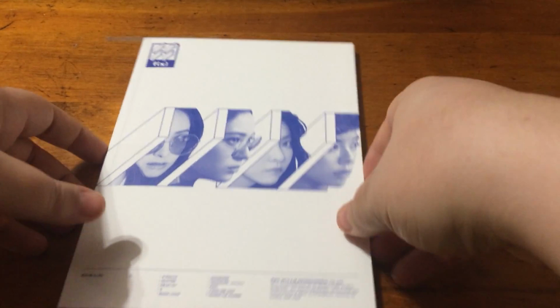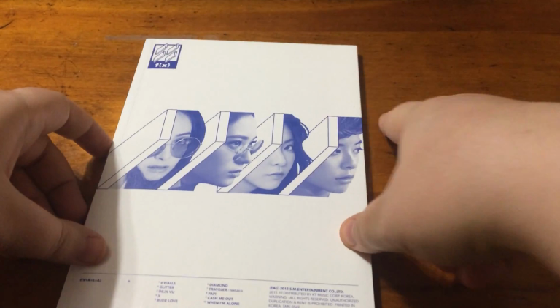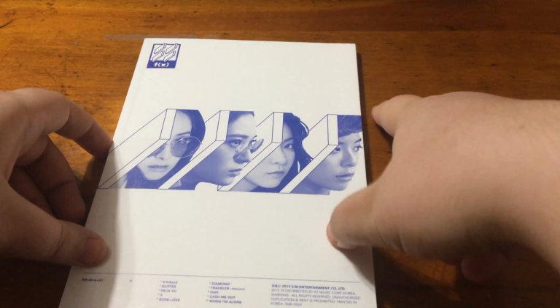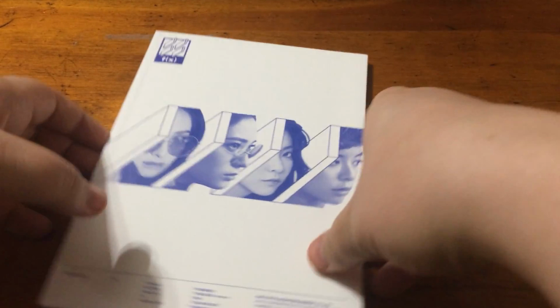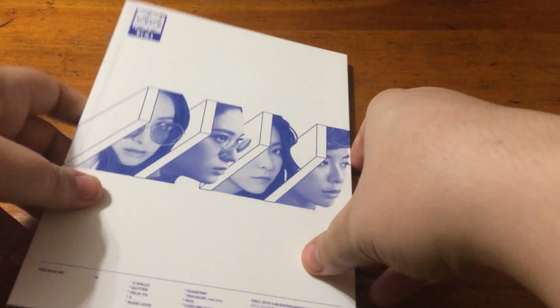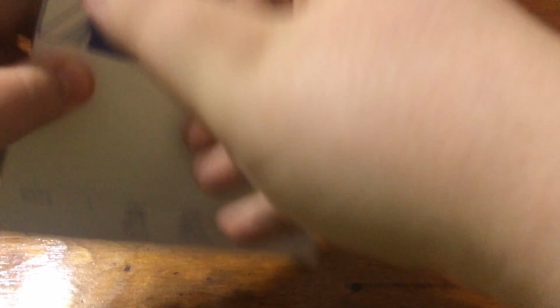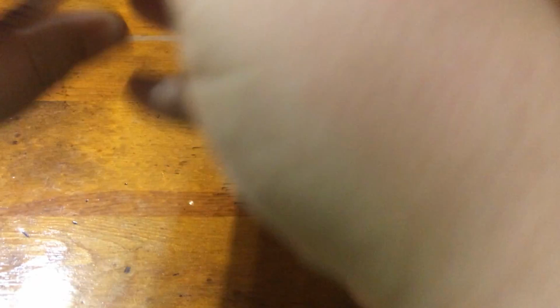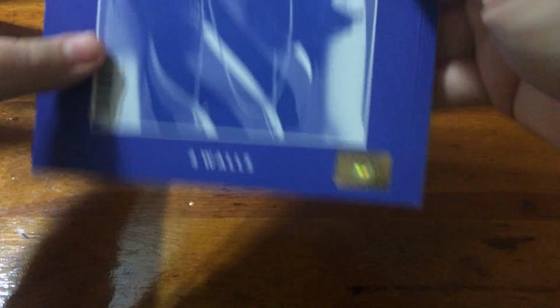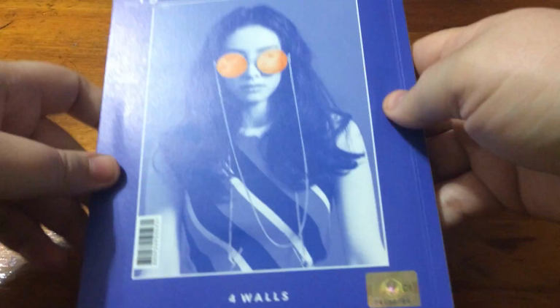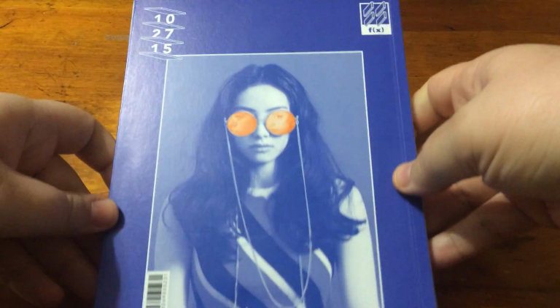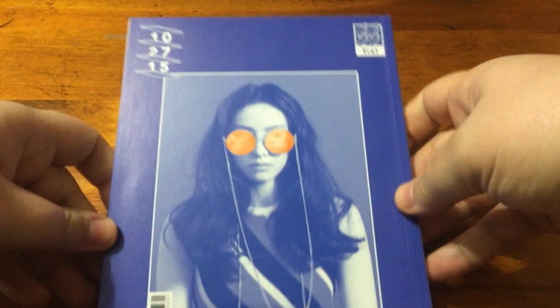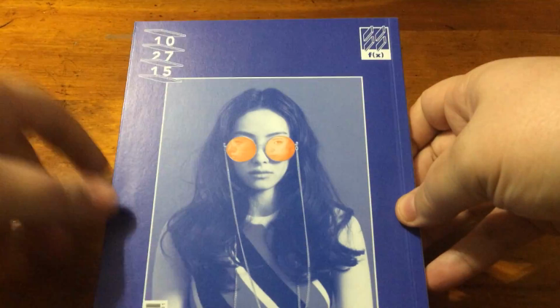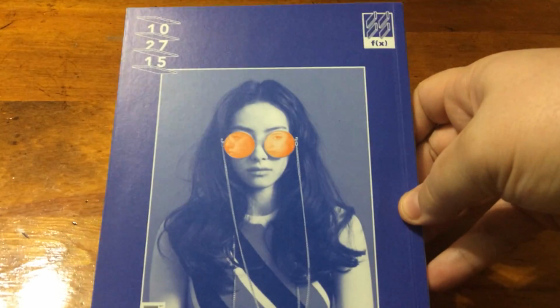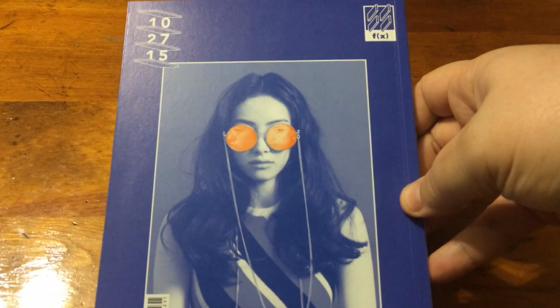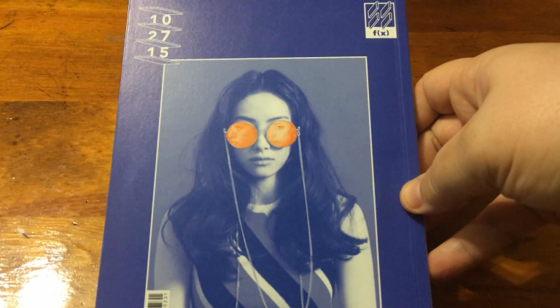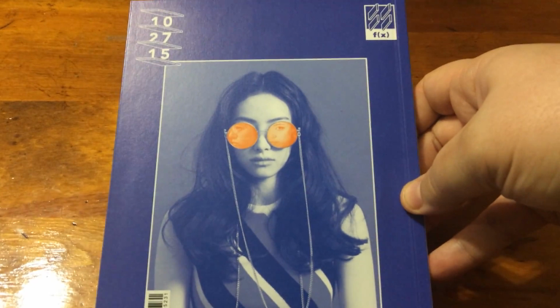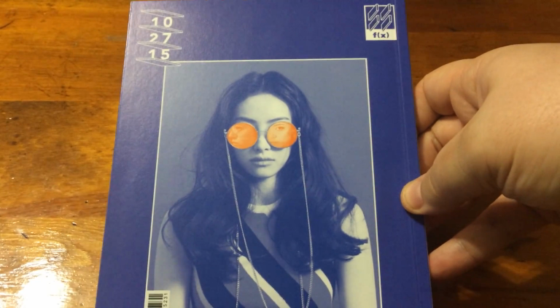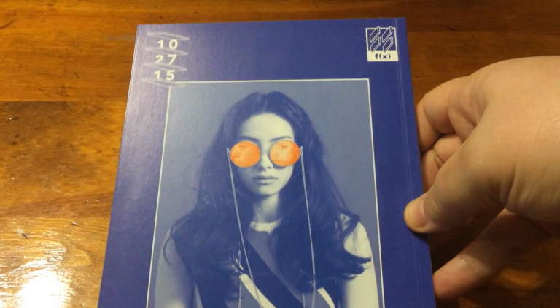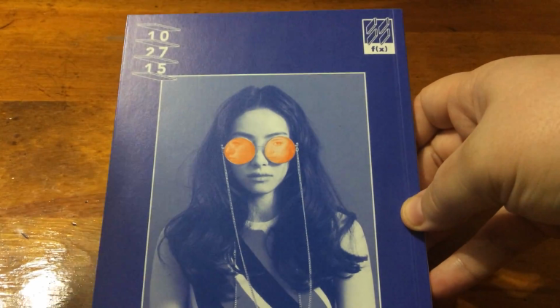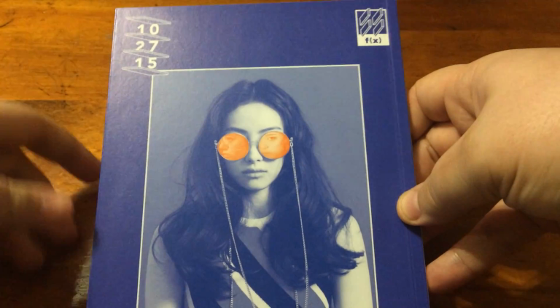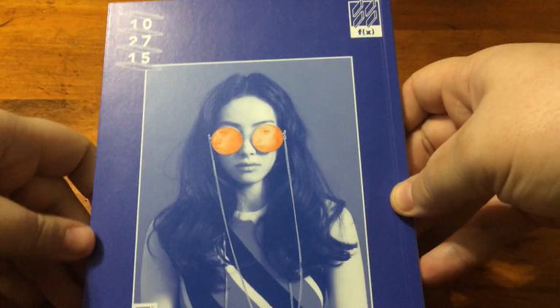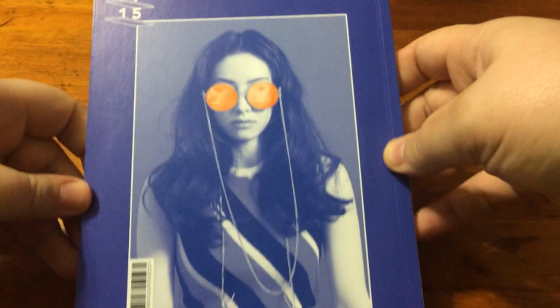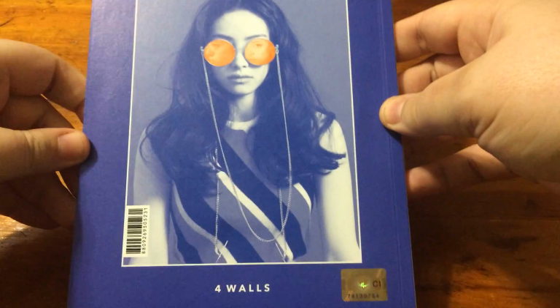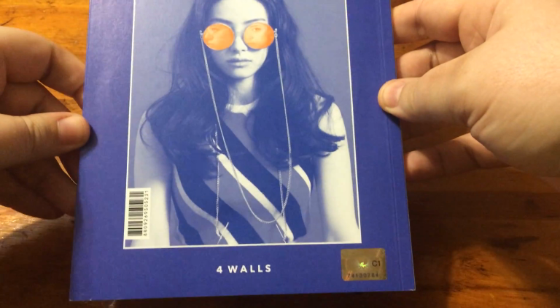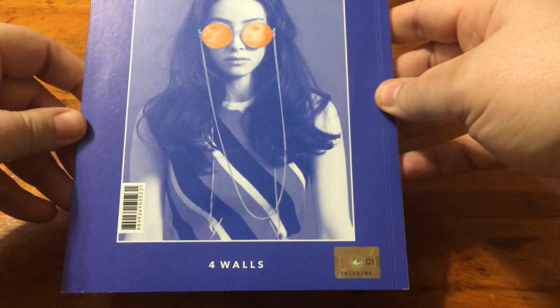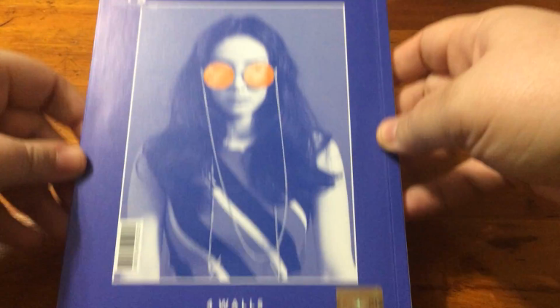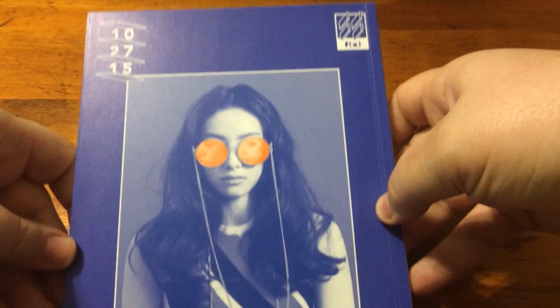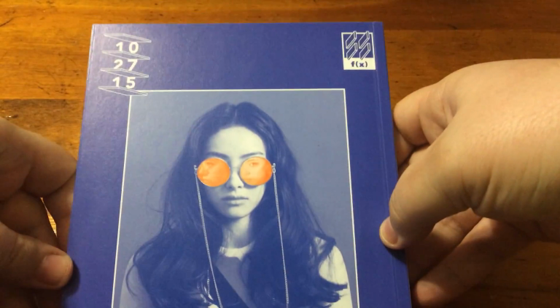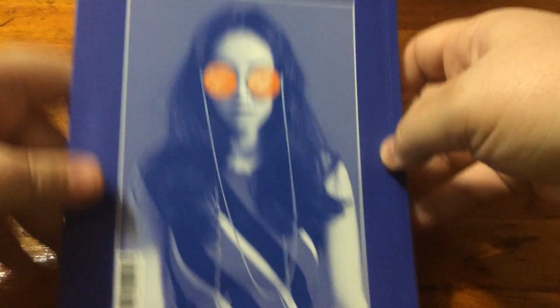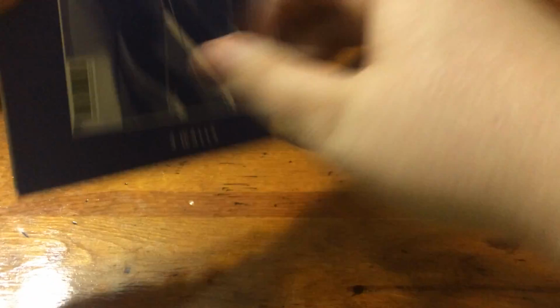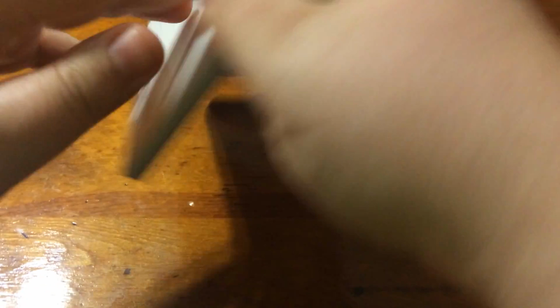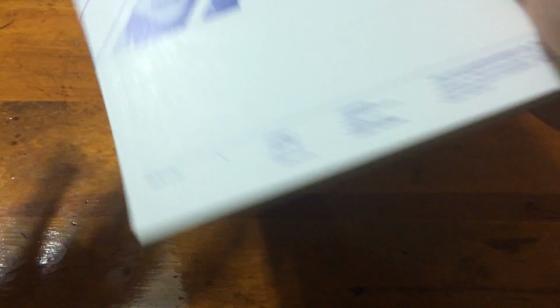This number one is Victoria. I'm procrastinating on getting Luna's, but I did get Victoria's.